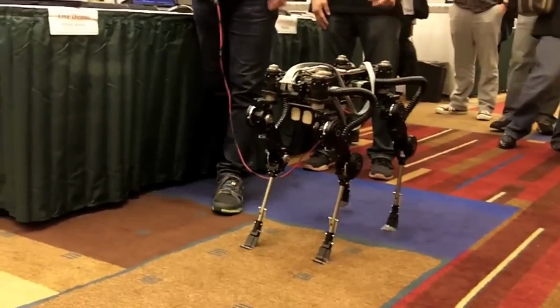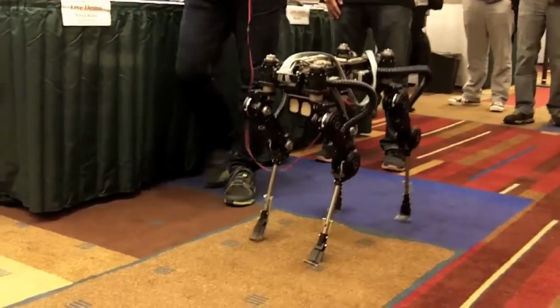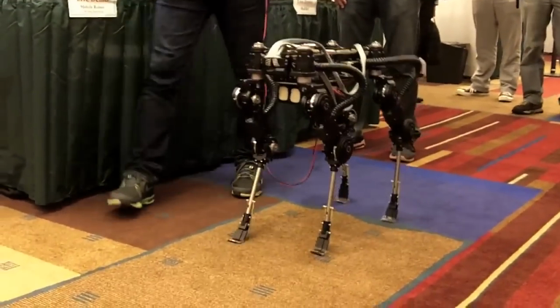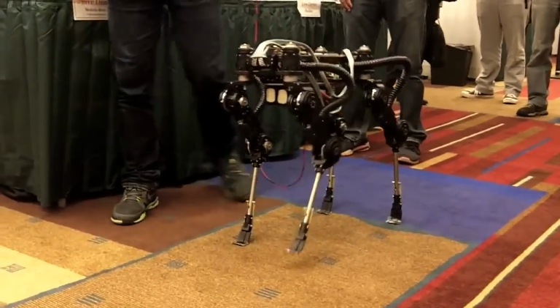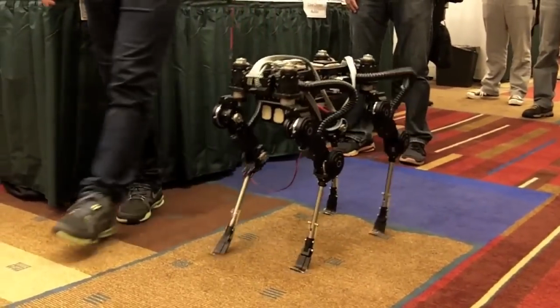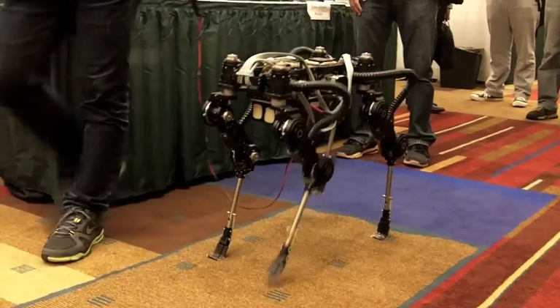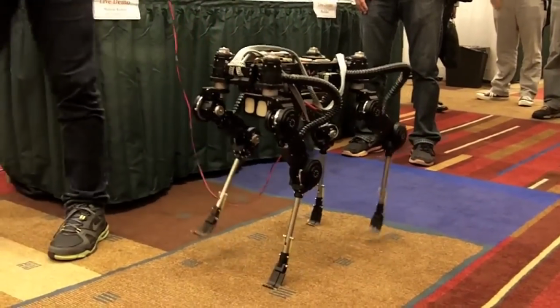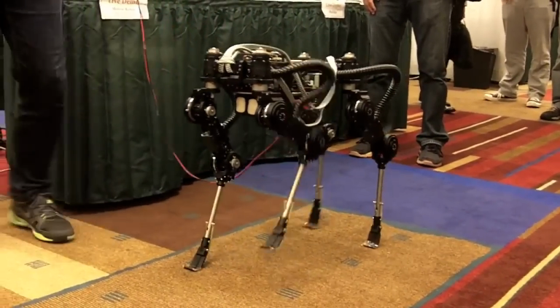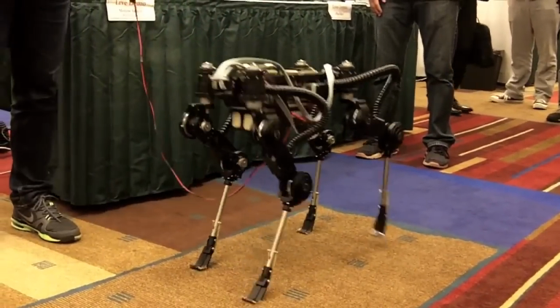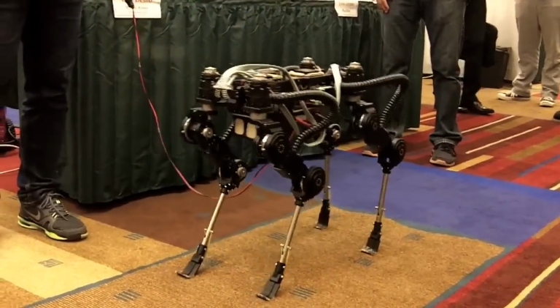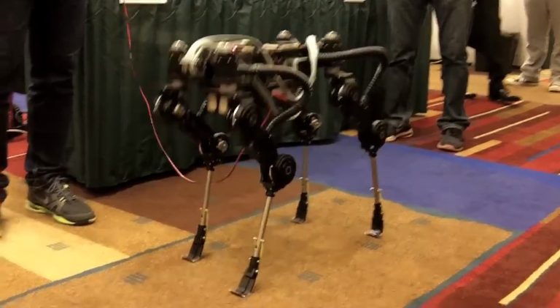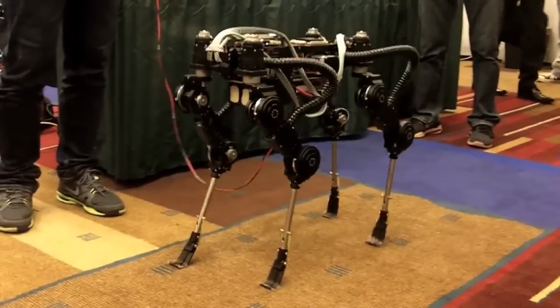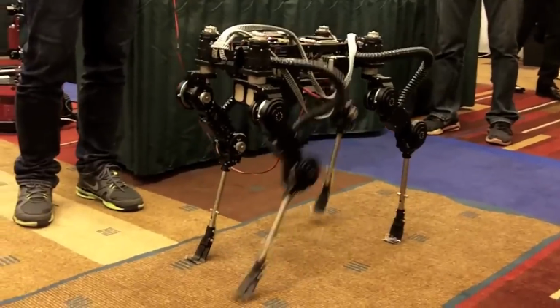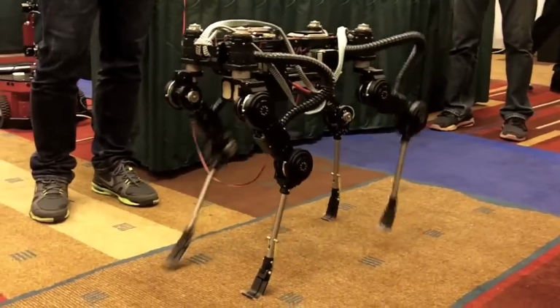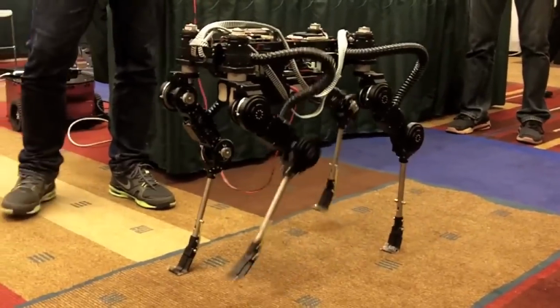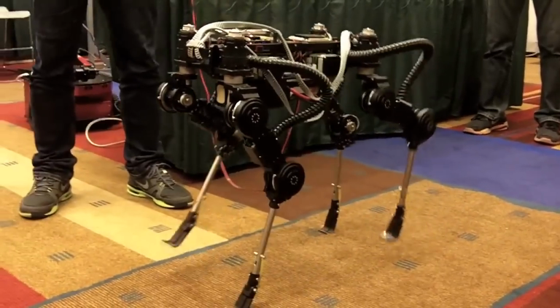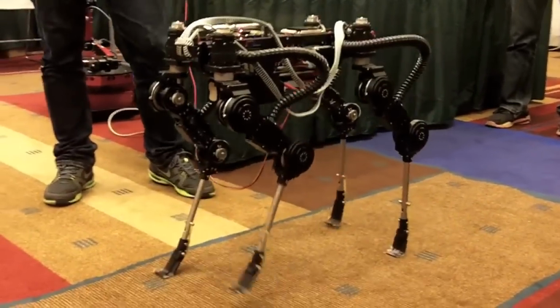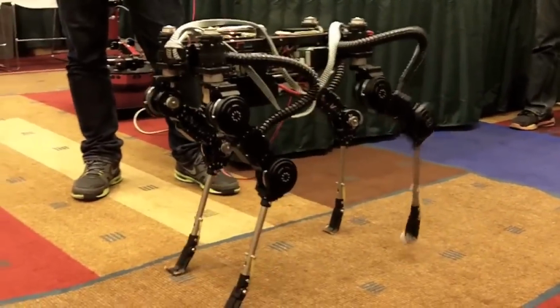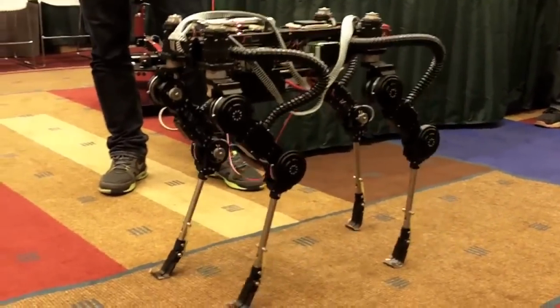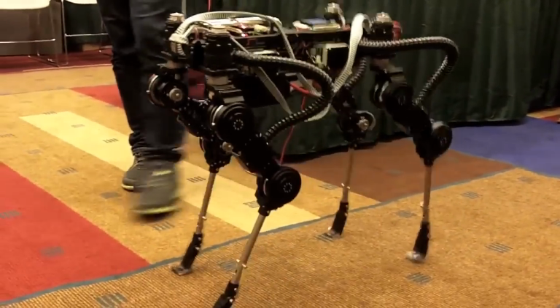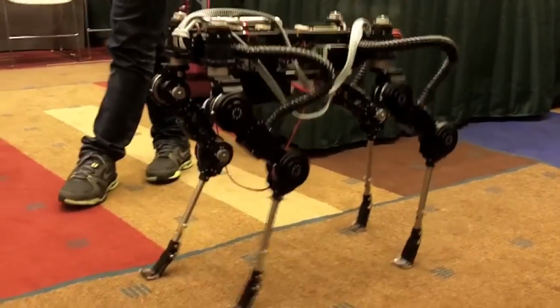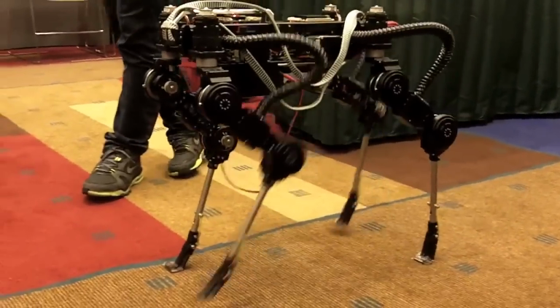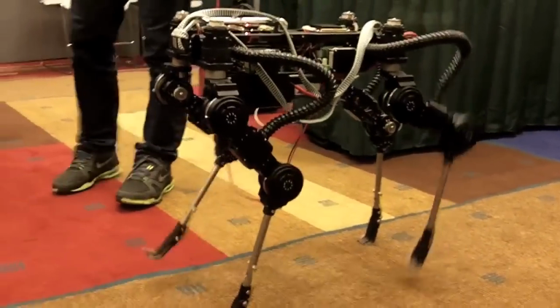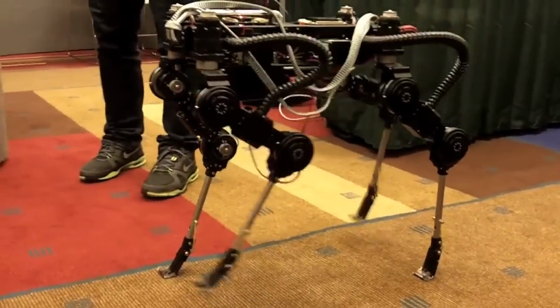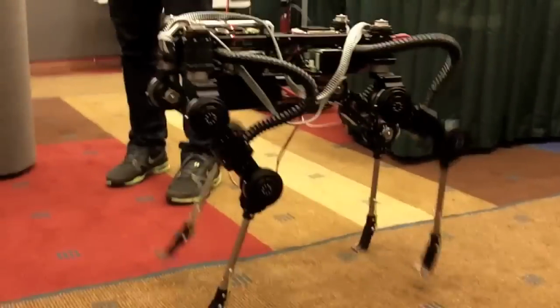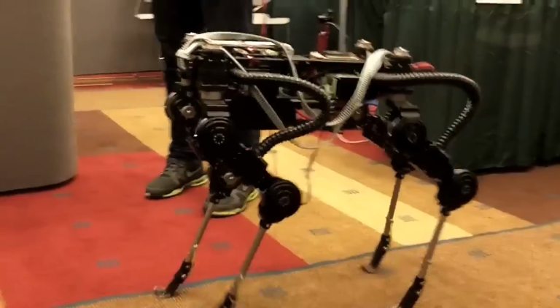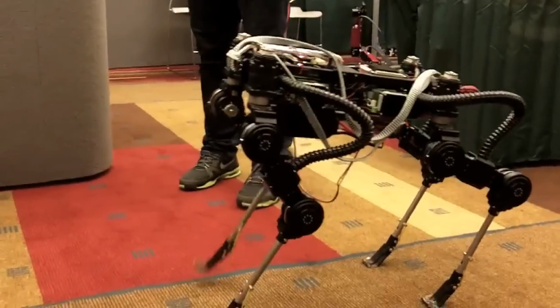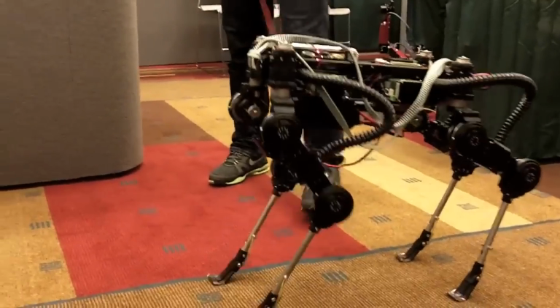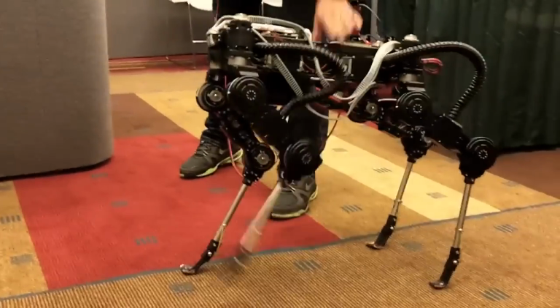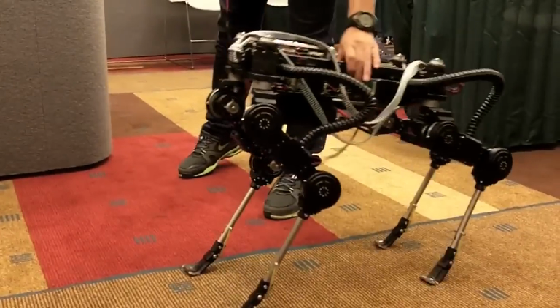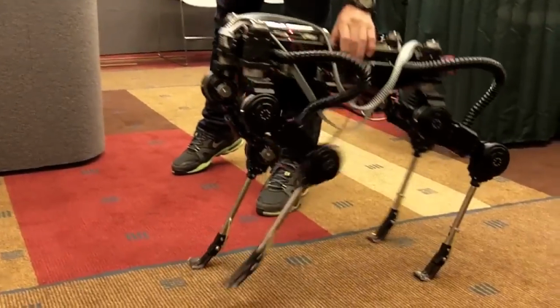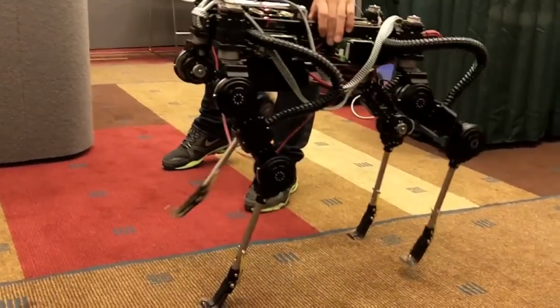Most robots, animal-like, have the back legs opposite. Do you understand? This leg is this way but the back leg is opposite this way. But this one is in the same direction, so you cannot go backwards.